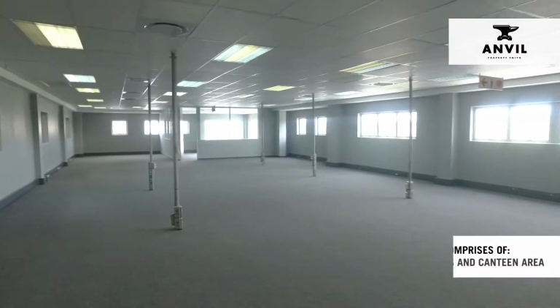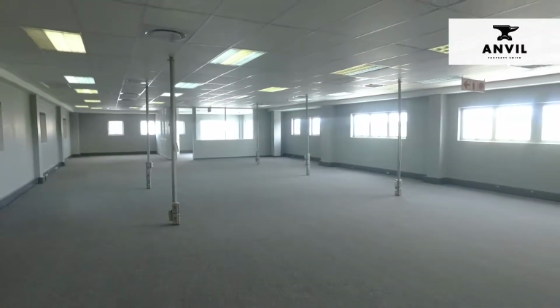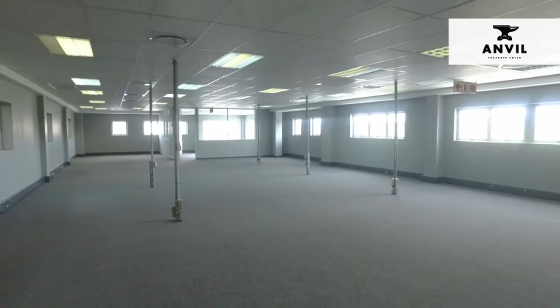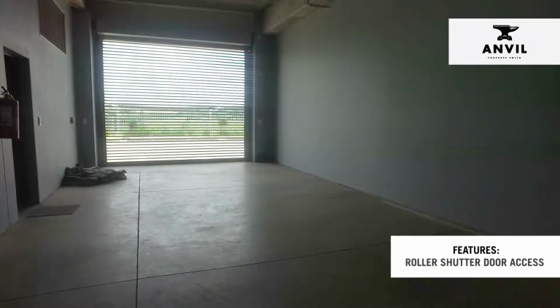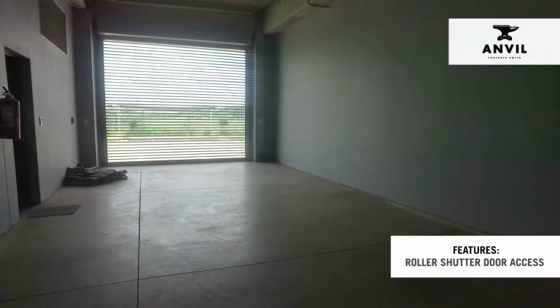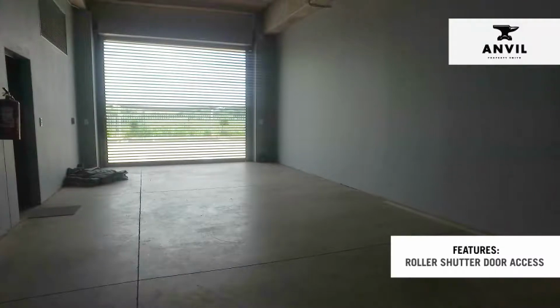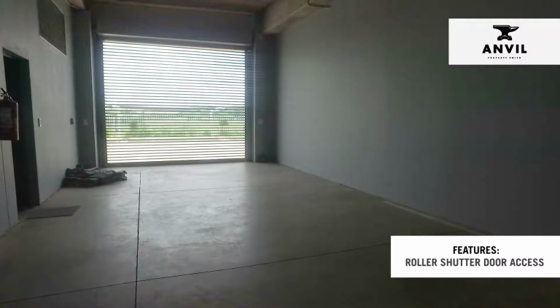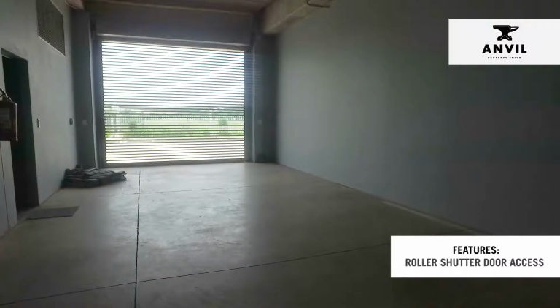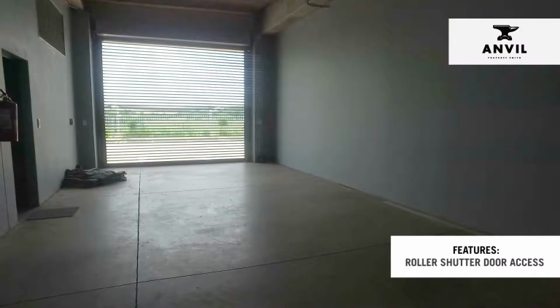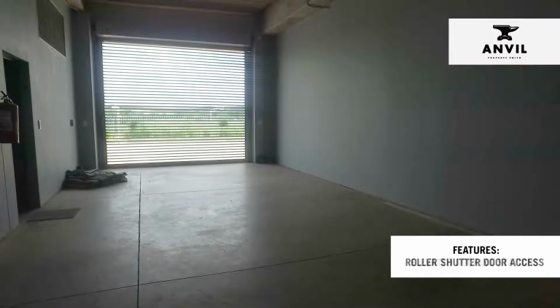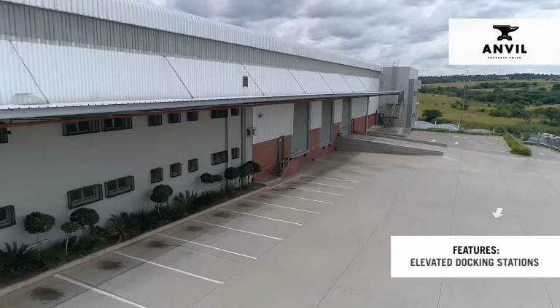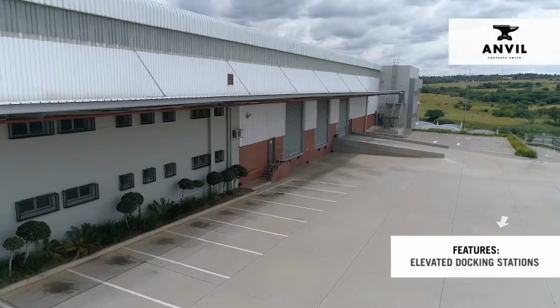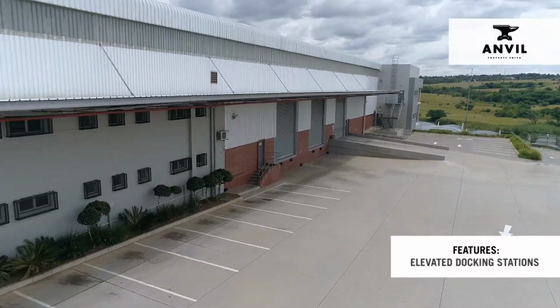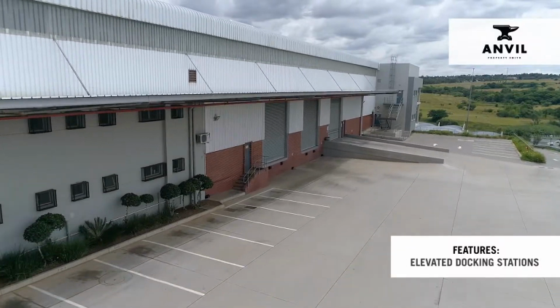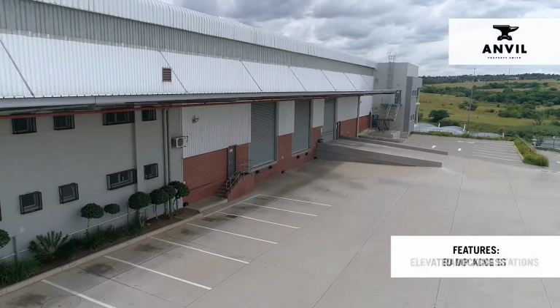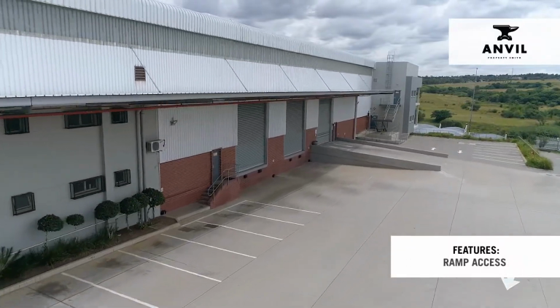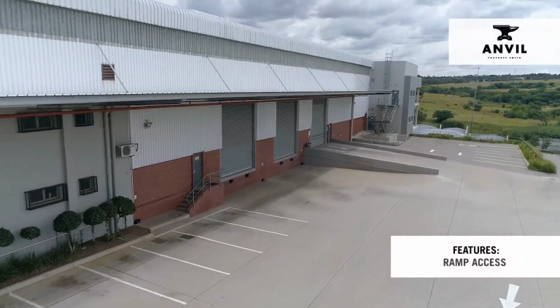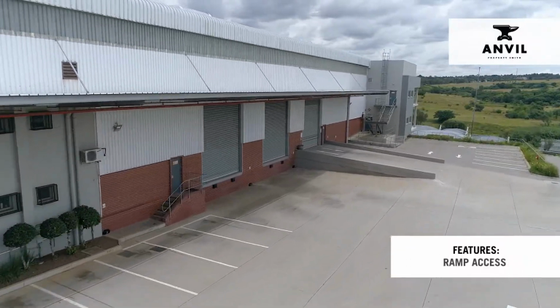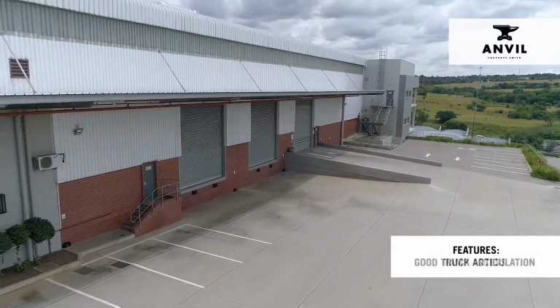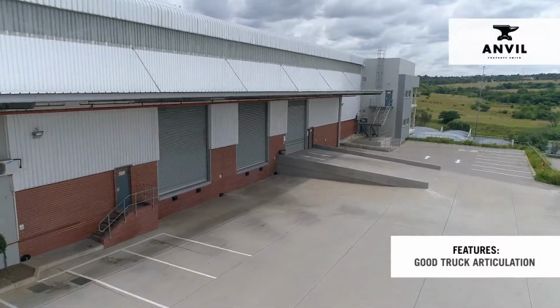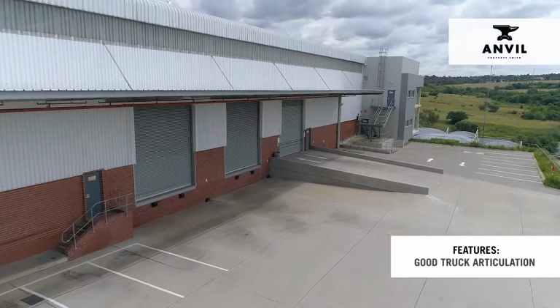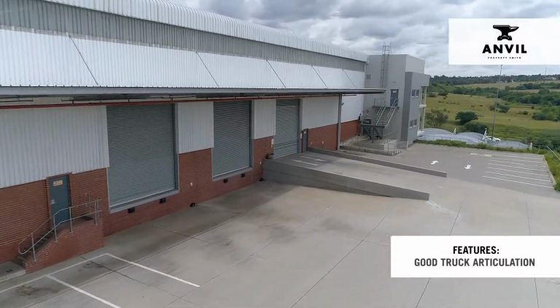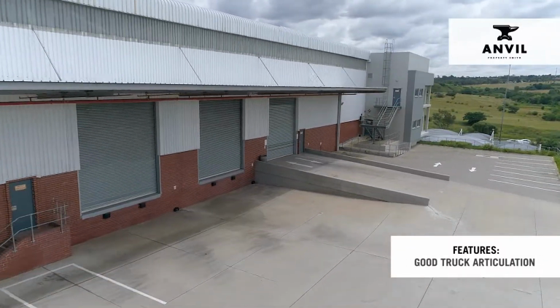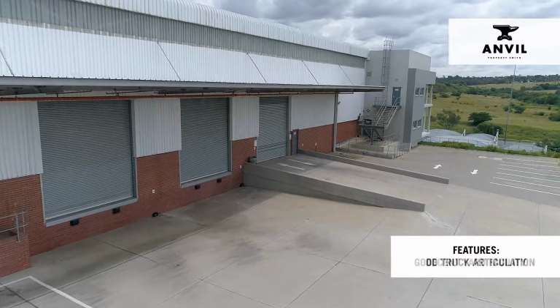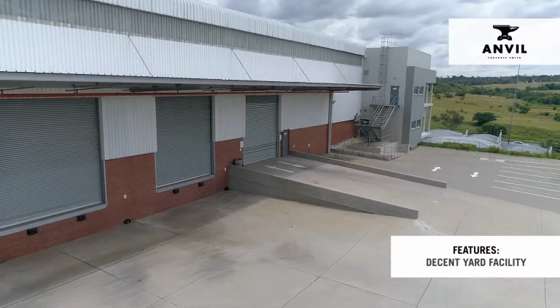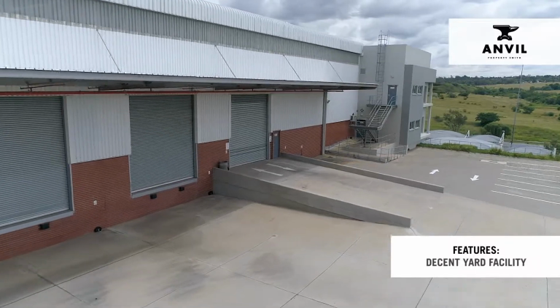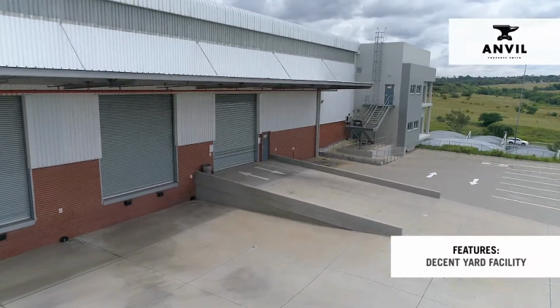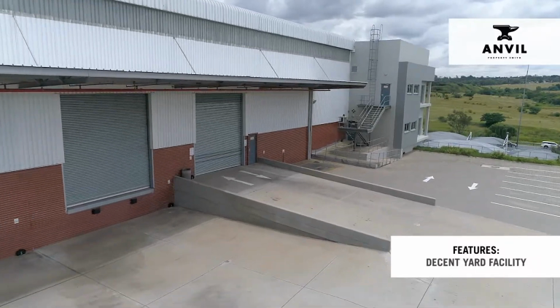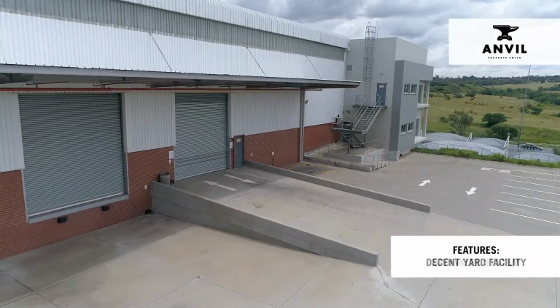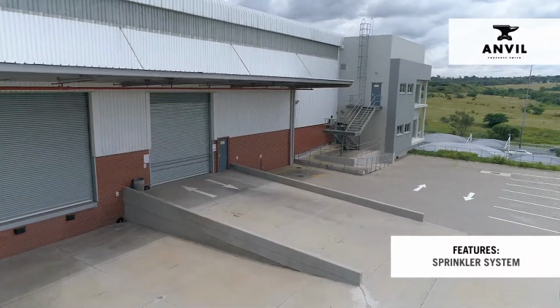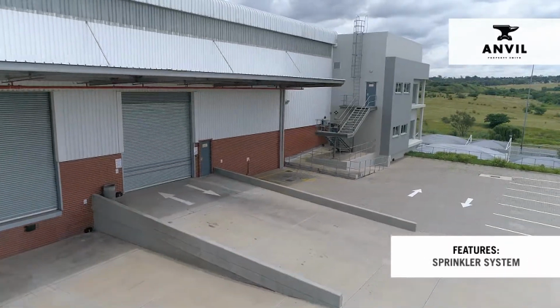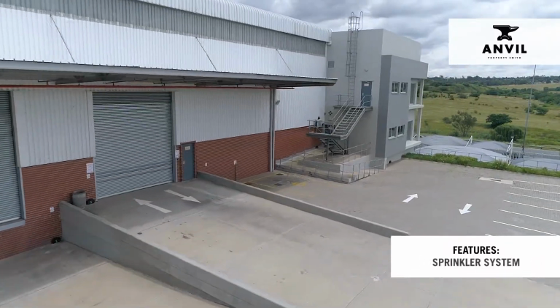Building features roller shutter door access, elevated docking stations, ramp access, good truck articulation, decent yard facility, and a sprinkler system.